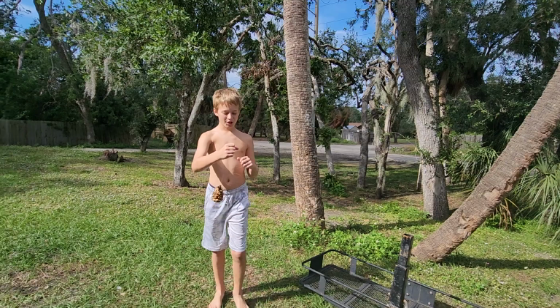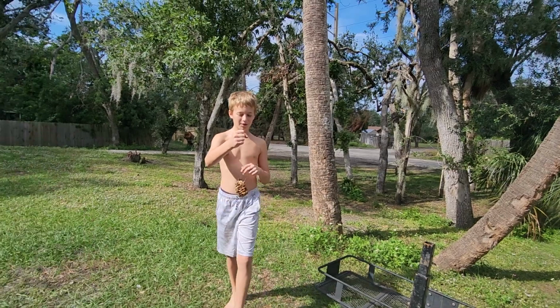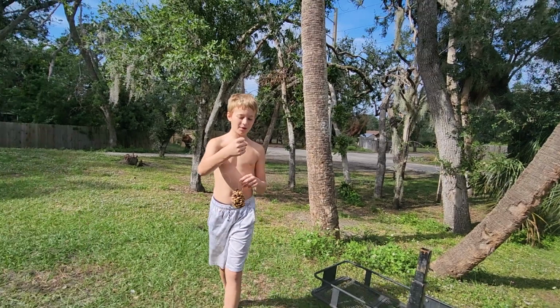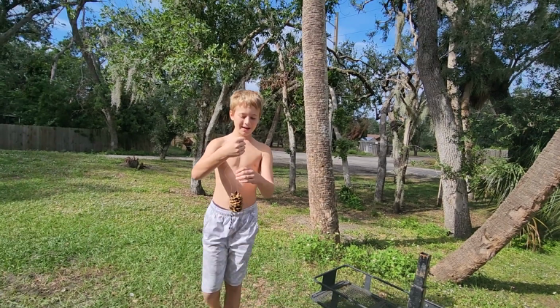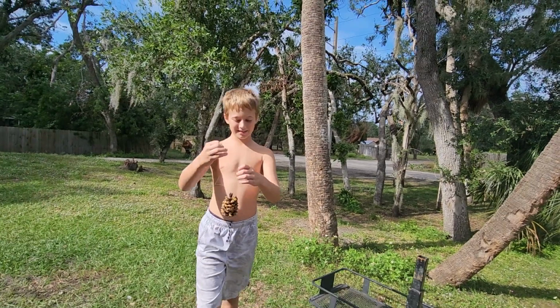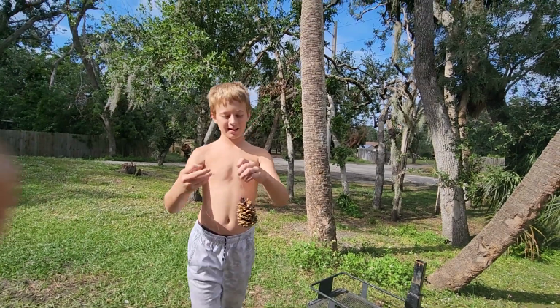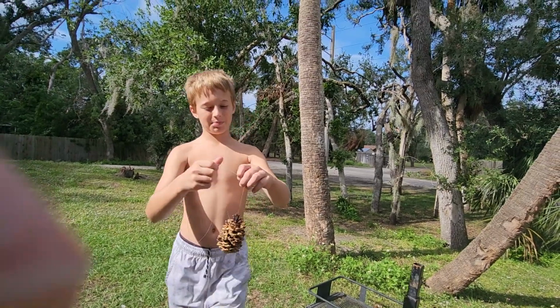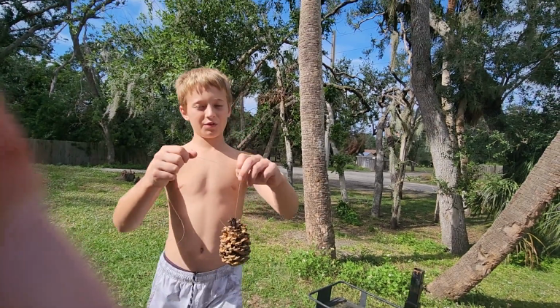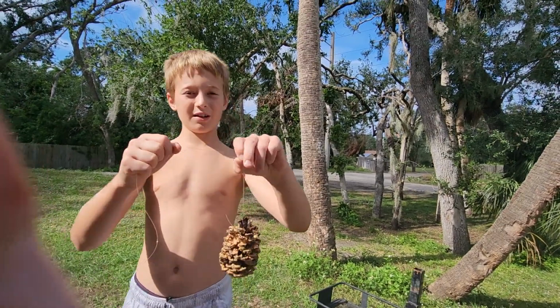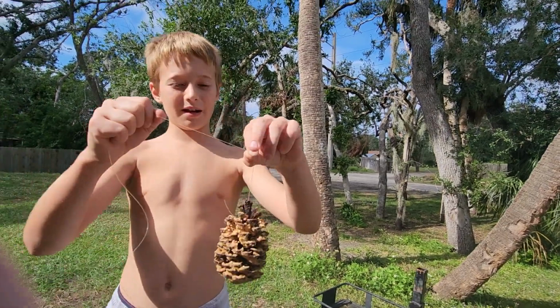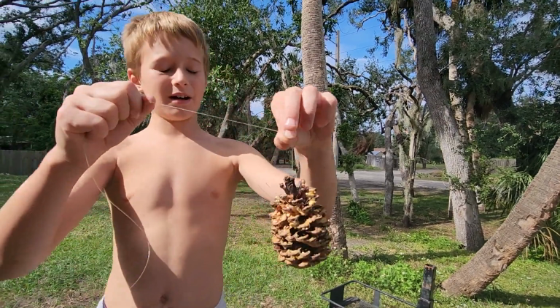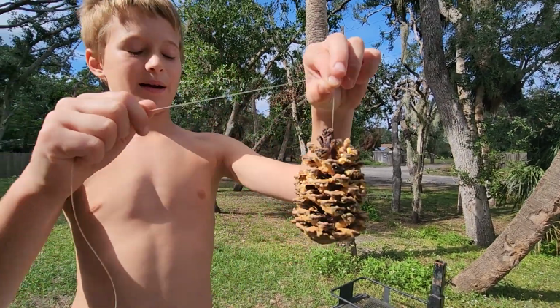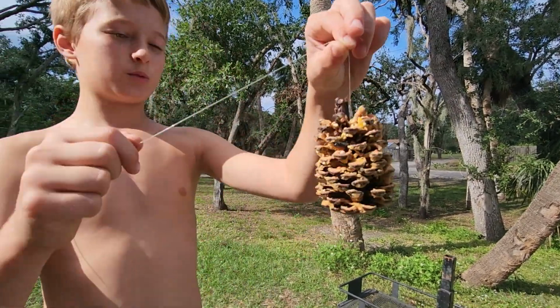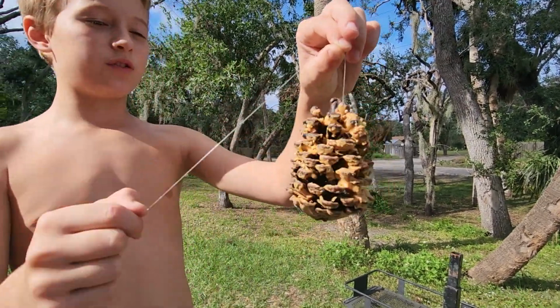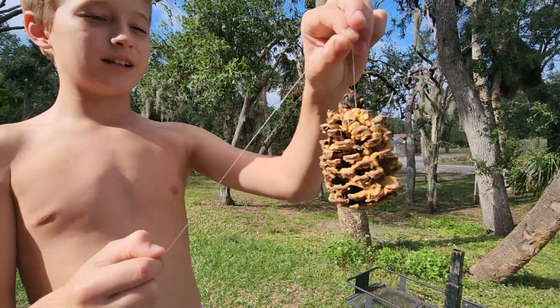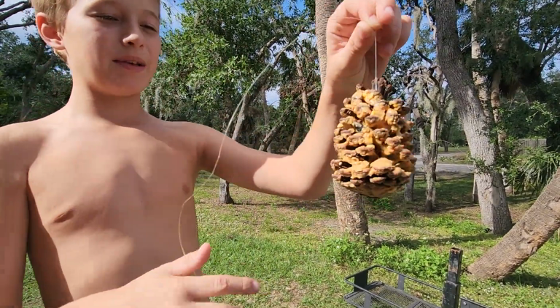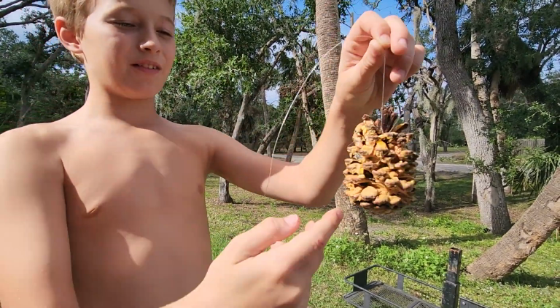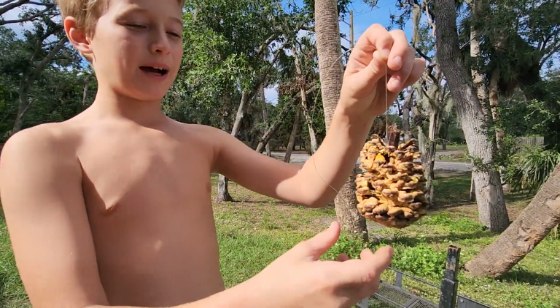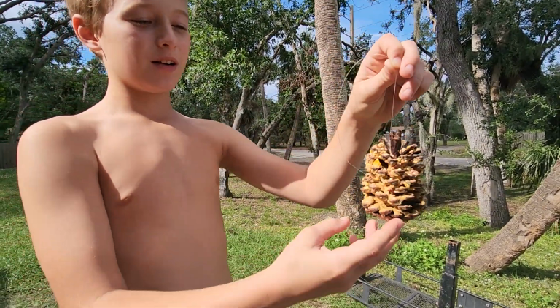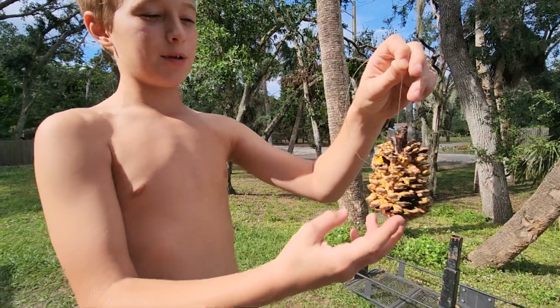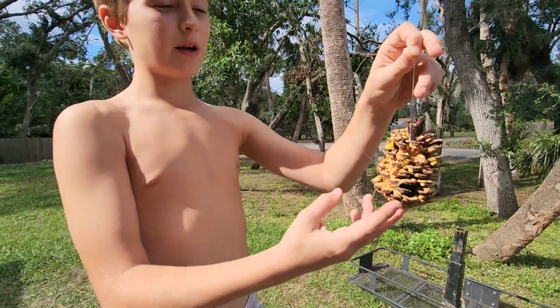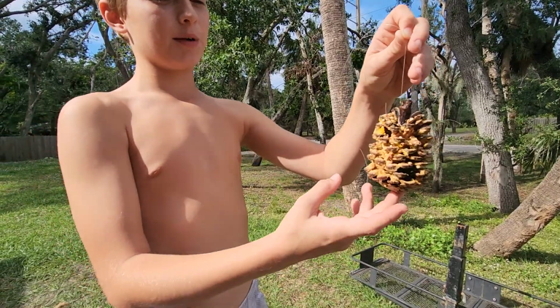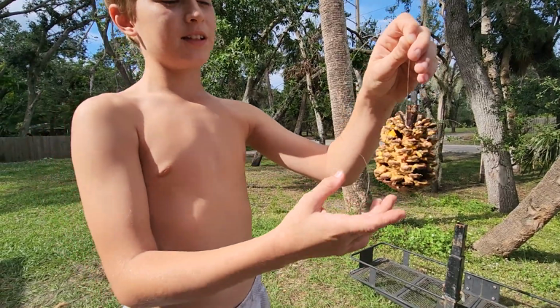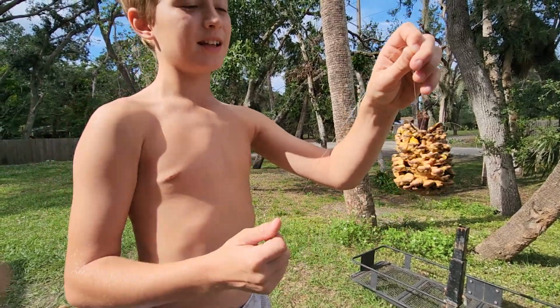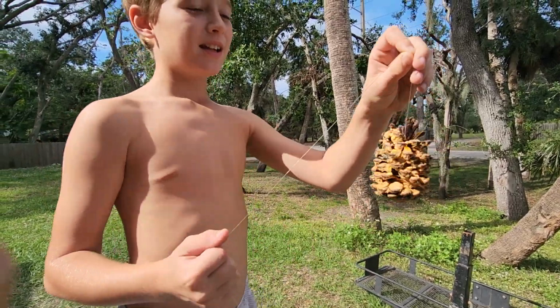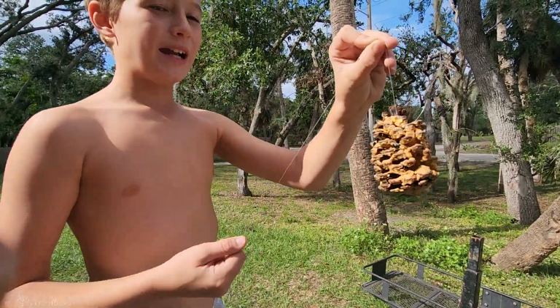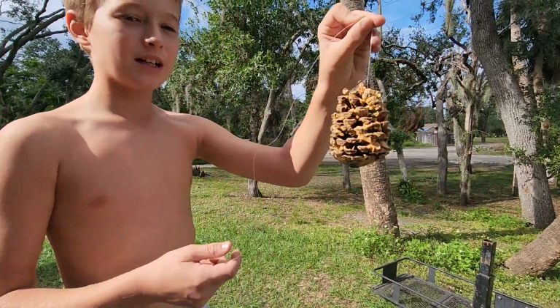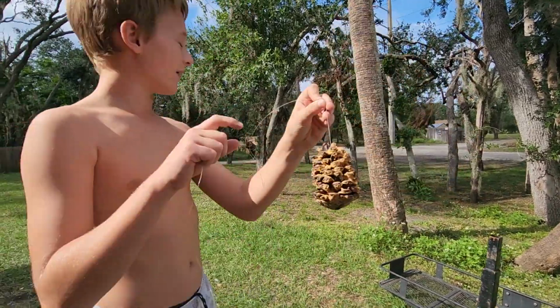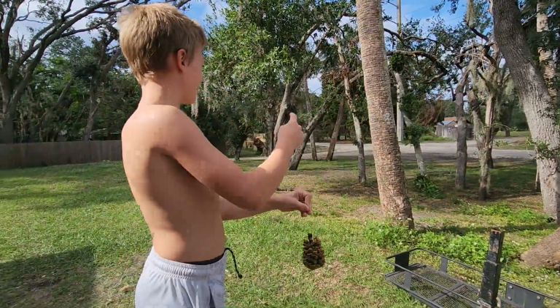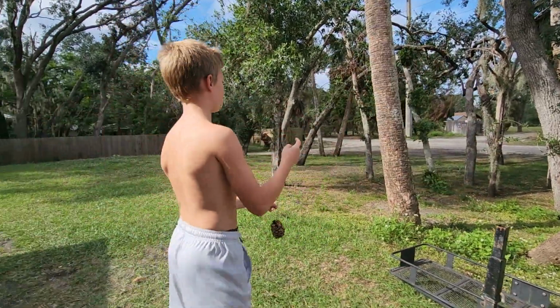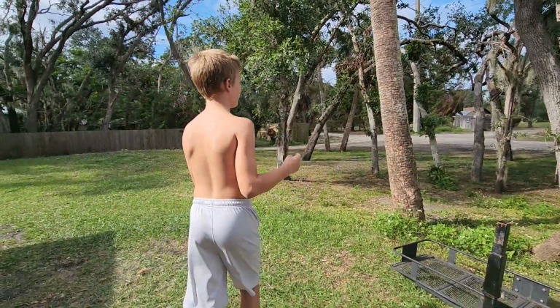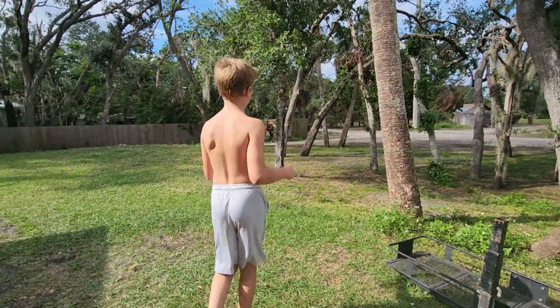So, we made this bird feeder — I mean squirrel feeder — out of a pine cone and peanut butter and bird seed, and we're going to go hang it up in our front yard somewhere.